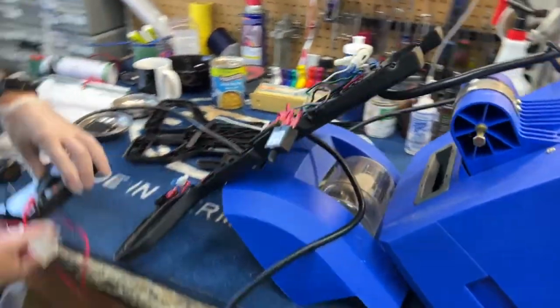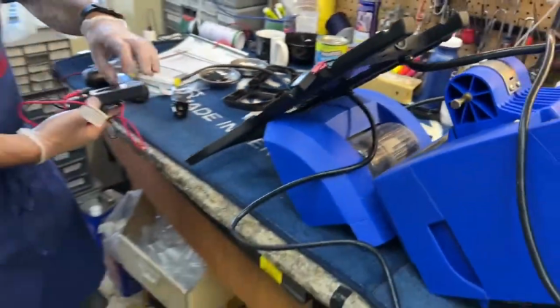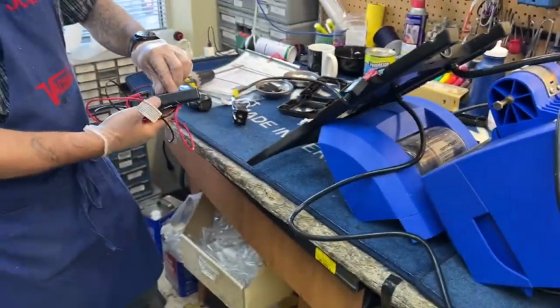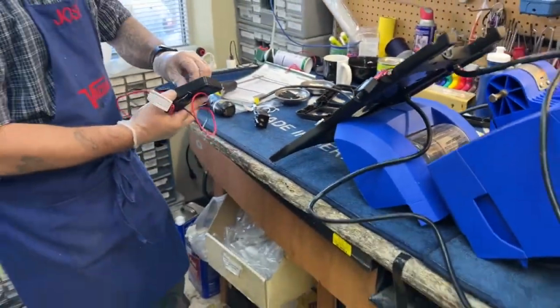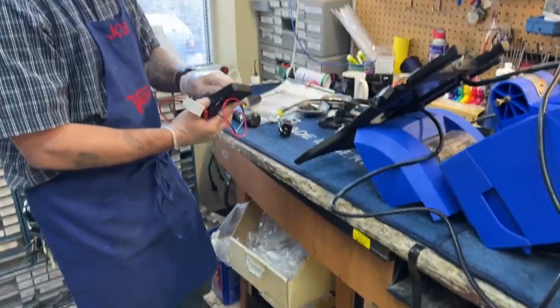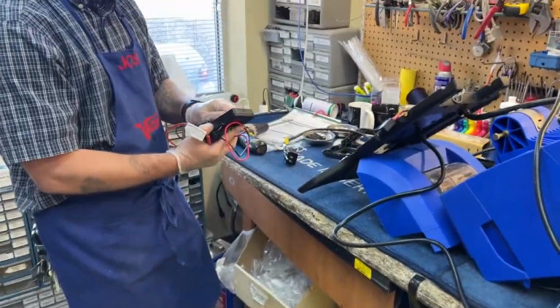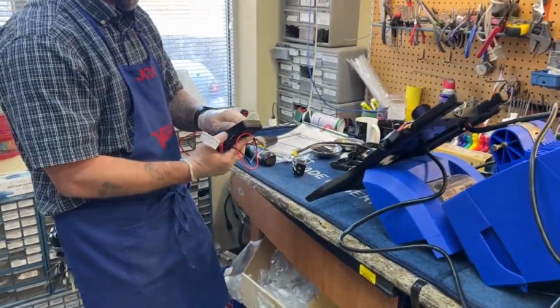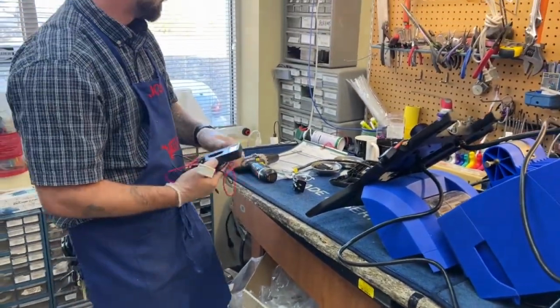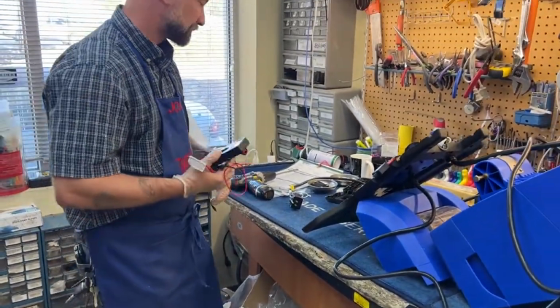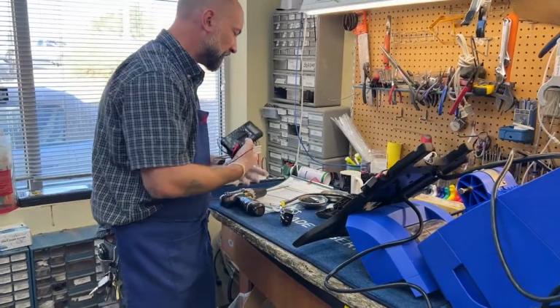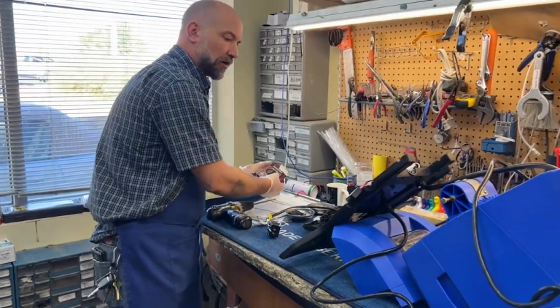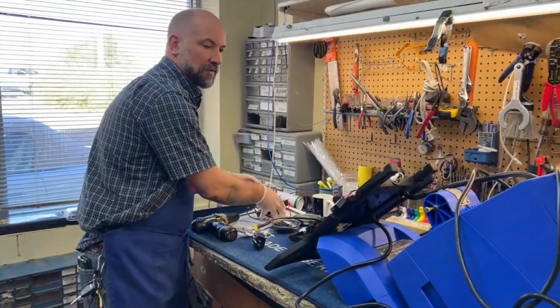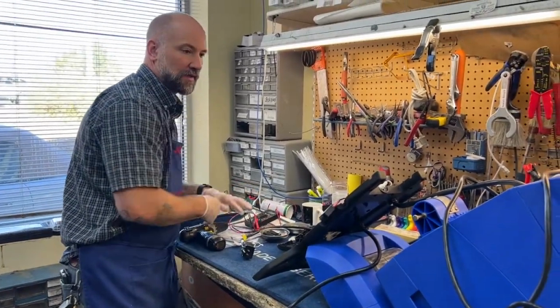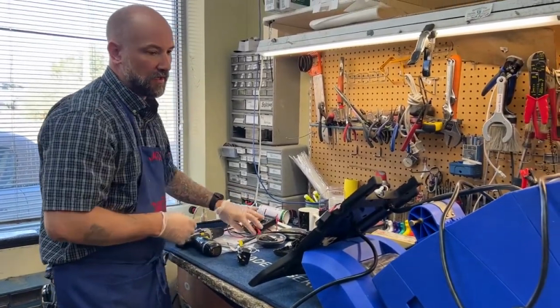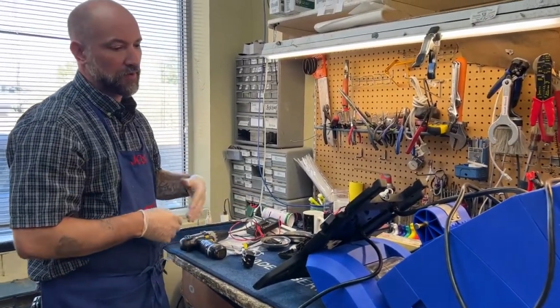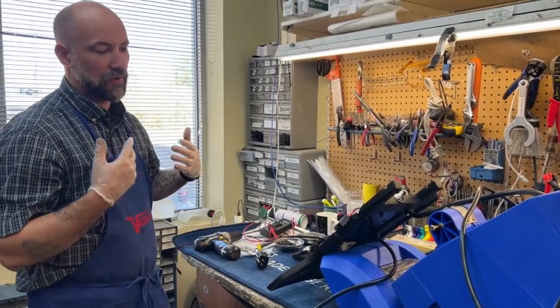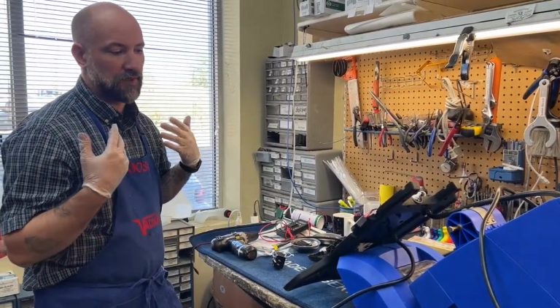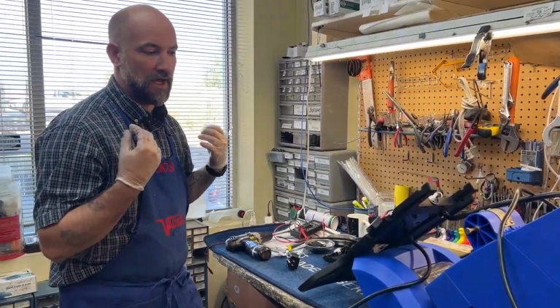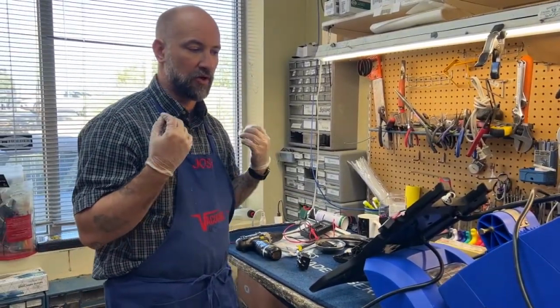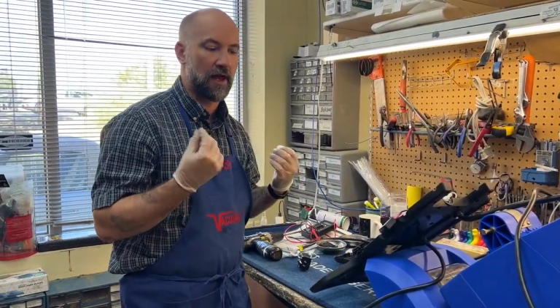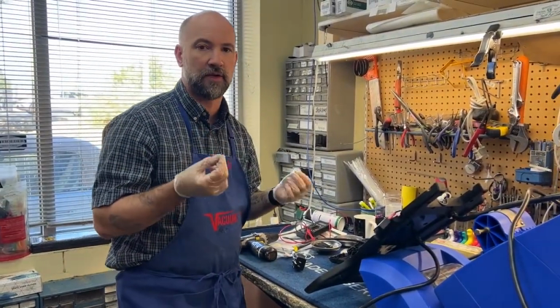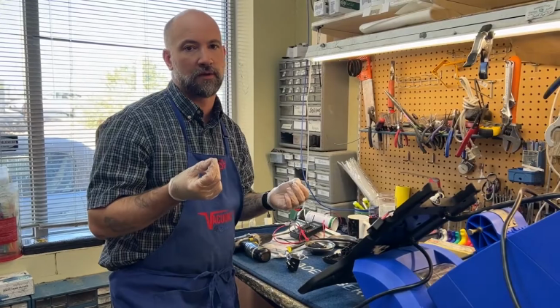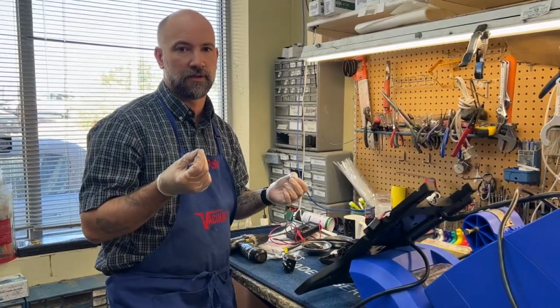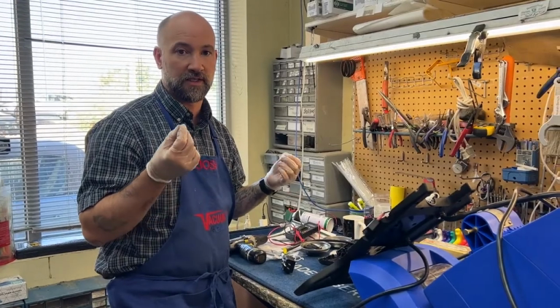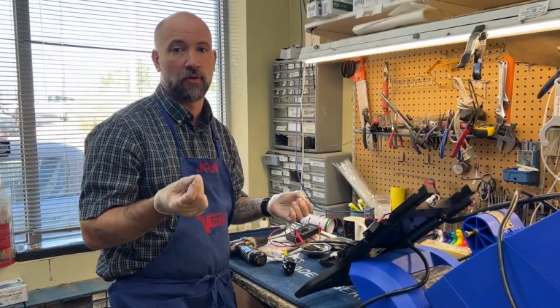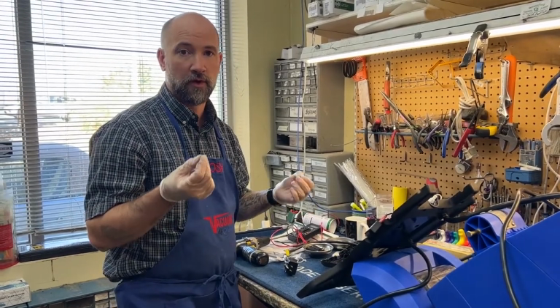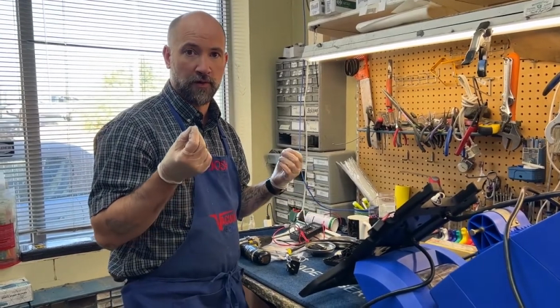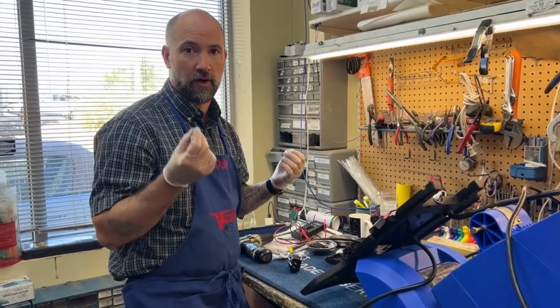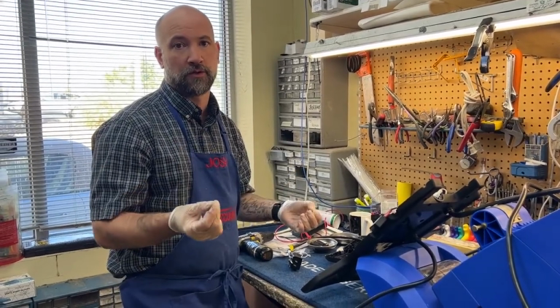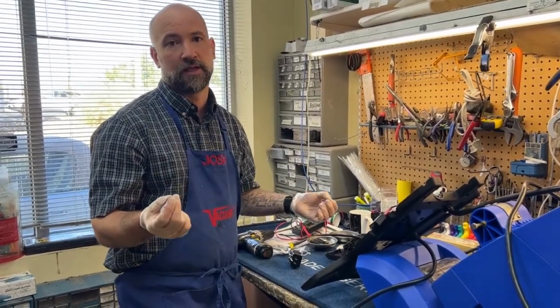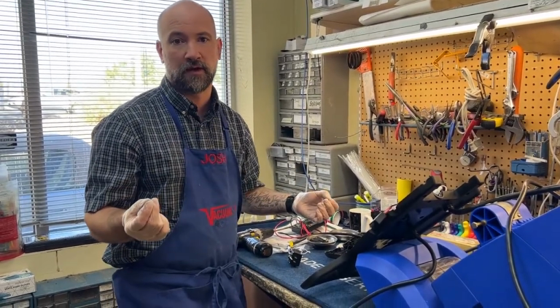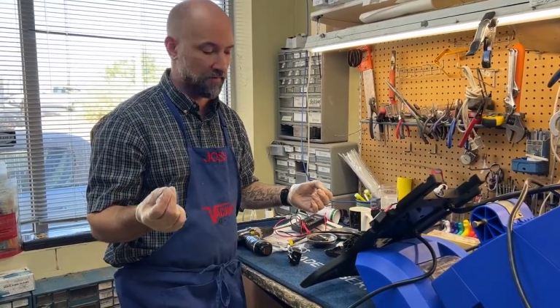You can buy heavy duty standard cord from all kinds of places. You can also simply buy a good heavy duty high-amperage extension cord from your hardware store and cut the ends off and use that.